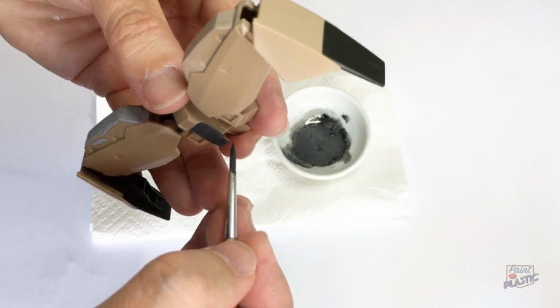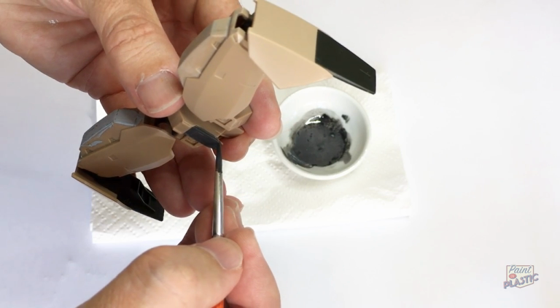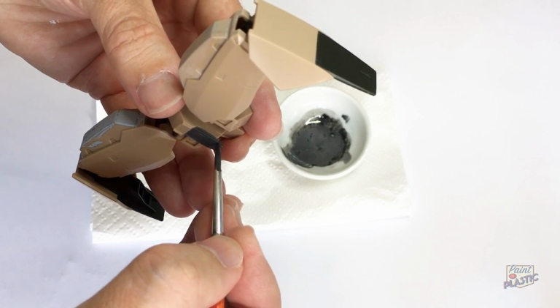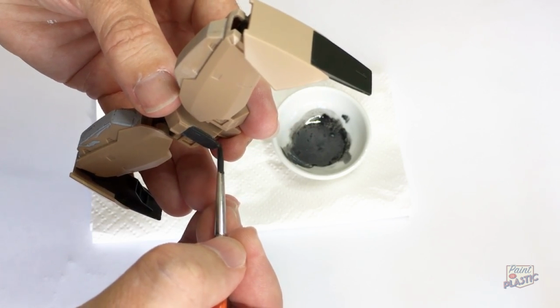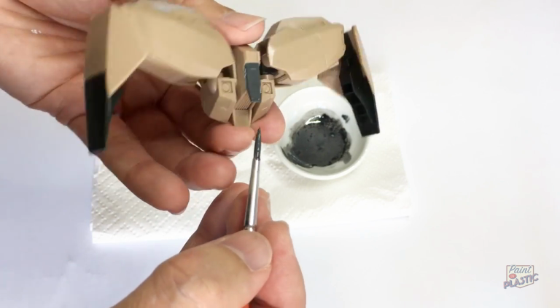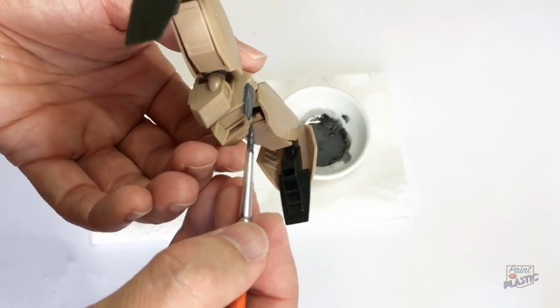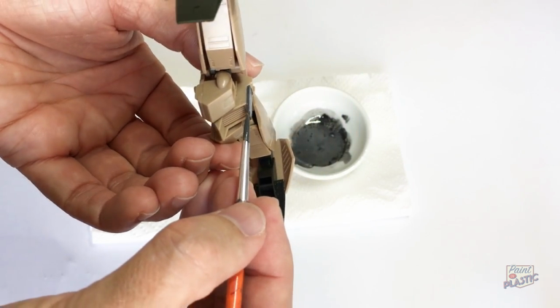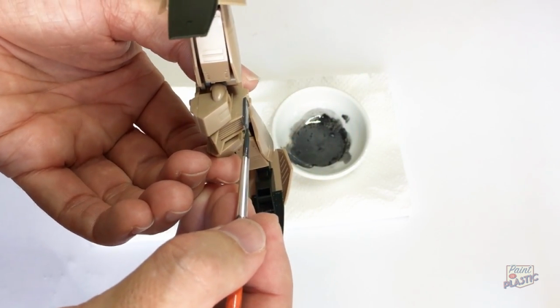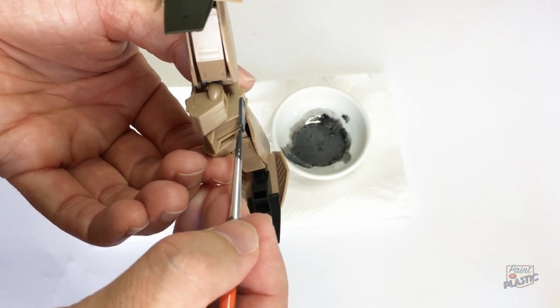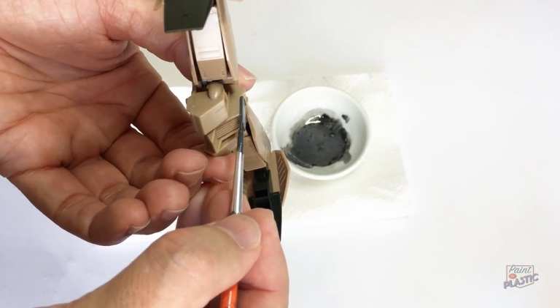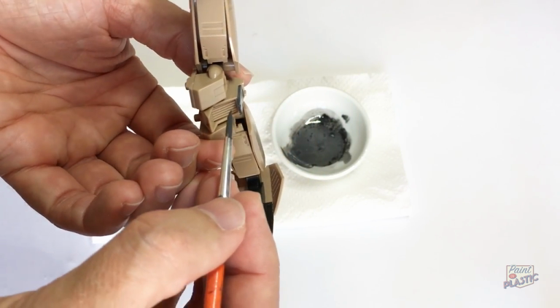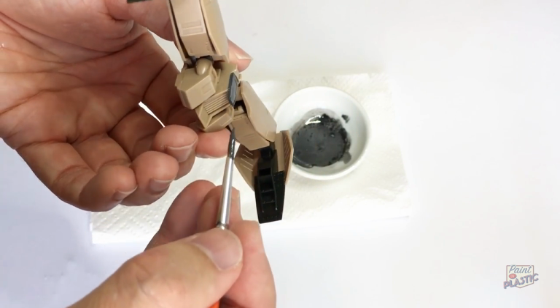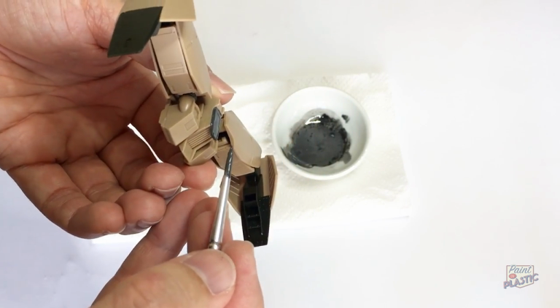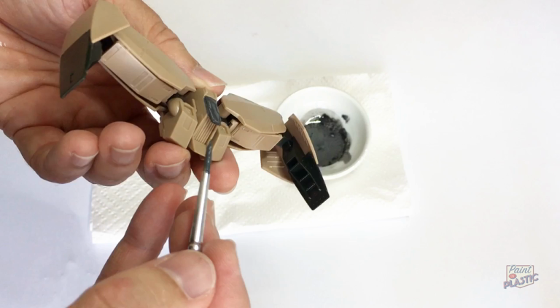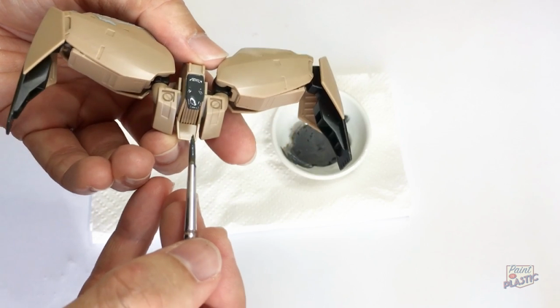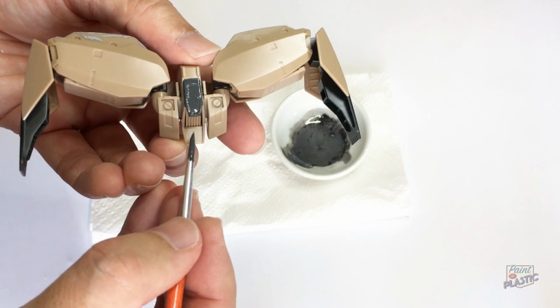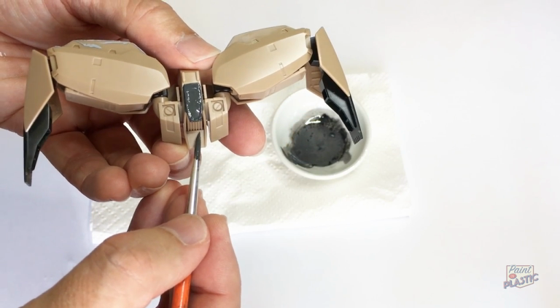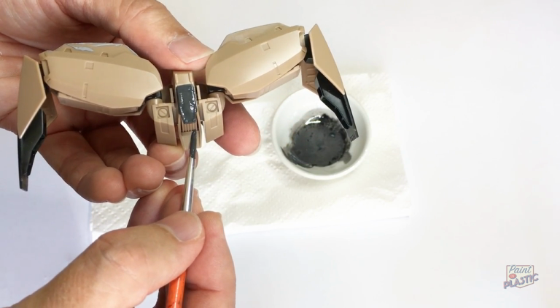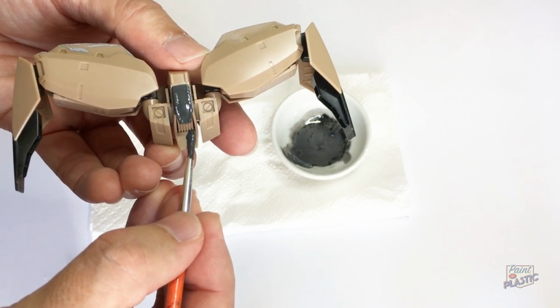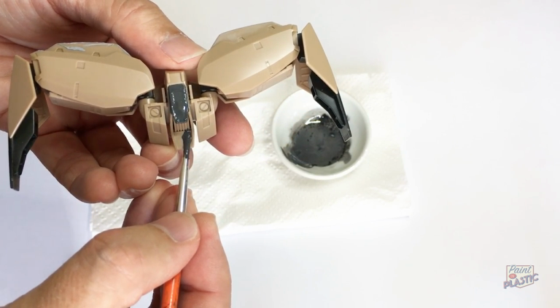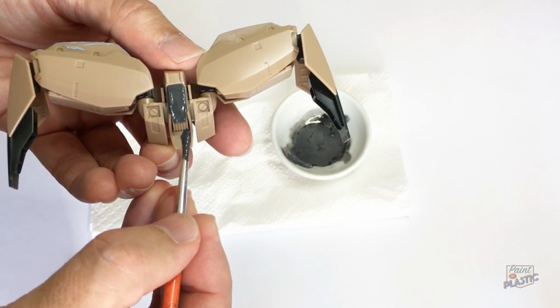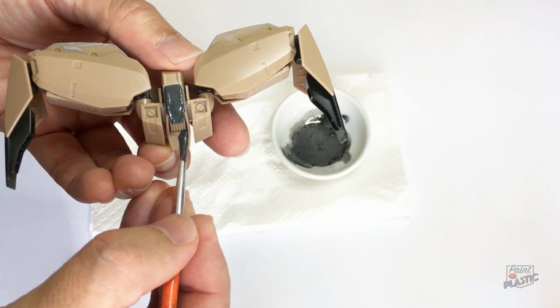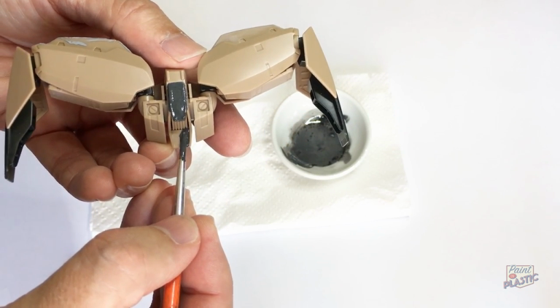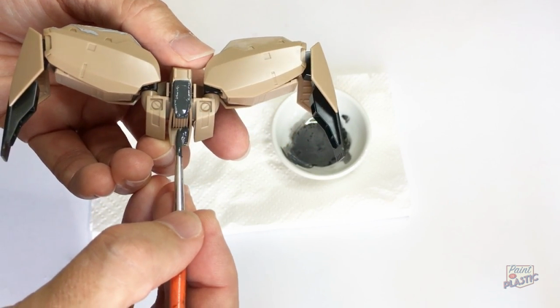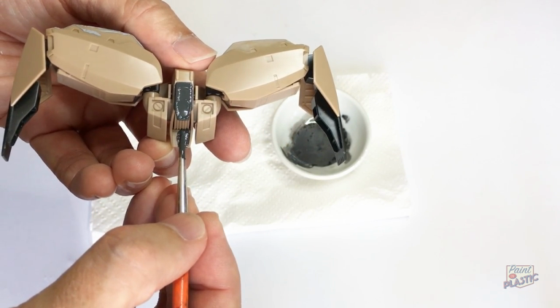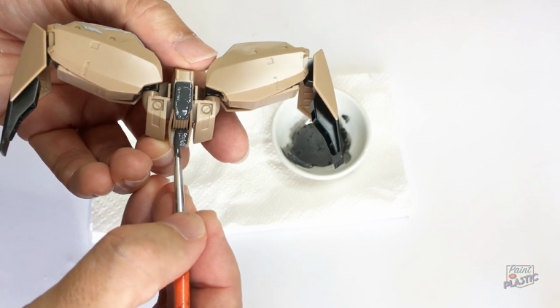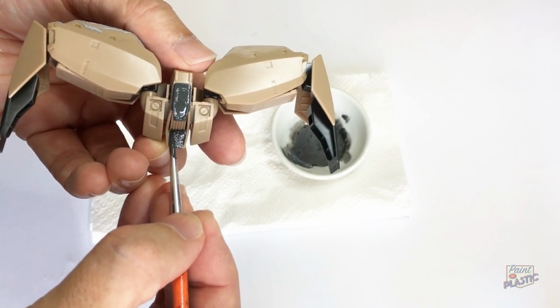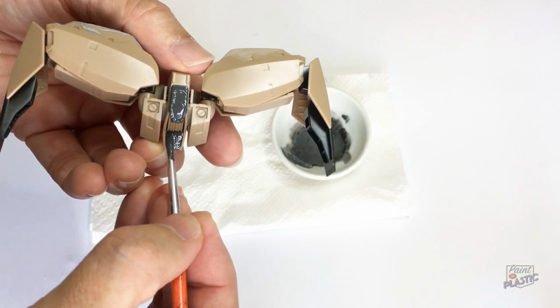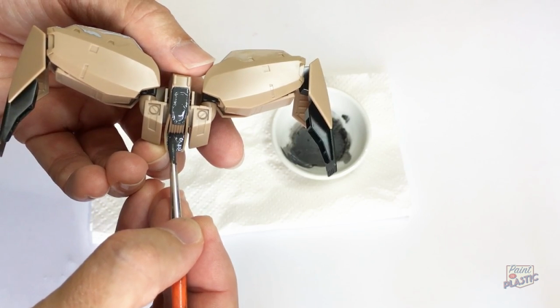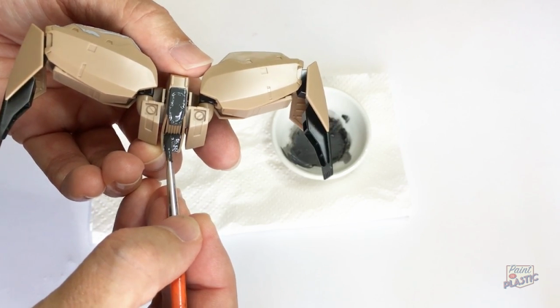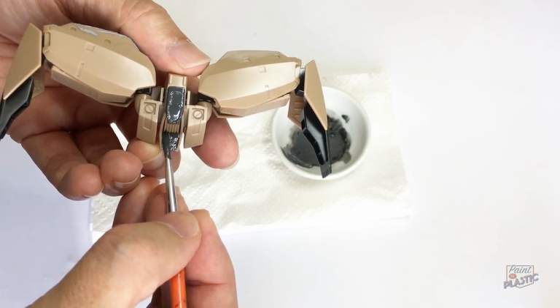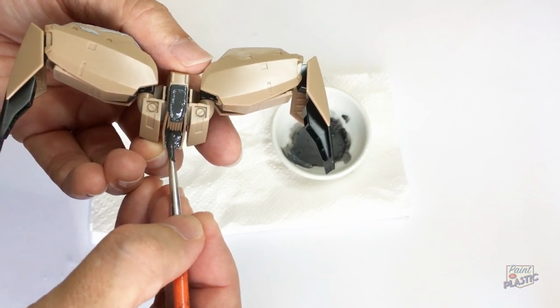Do pick your targets — don't use this method if it's going to run in there and ruin something, or go over some white paint we've done before. I'm doing it on these areas — it's the back of the model, I'm not that concerned about it.